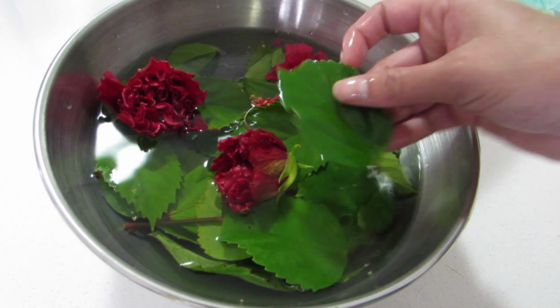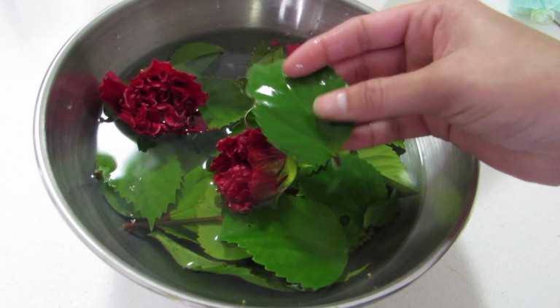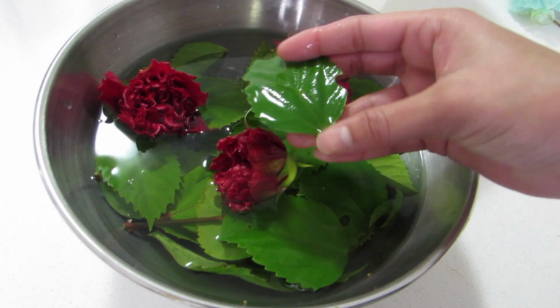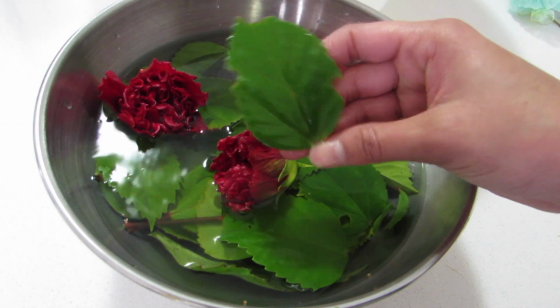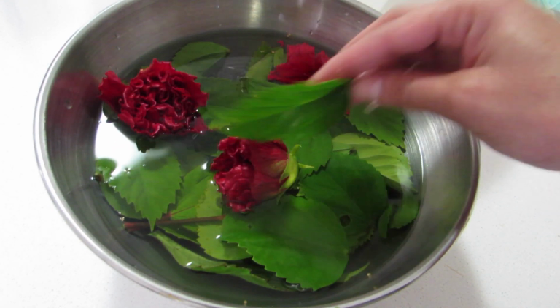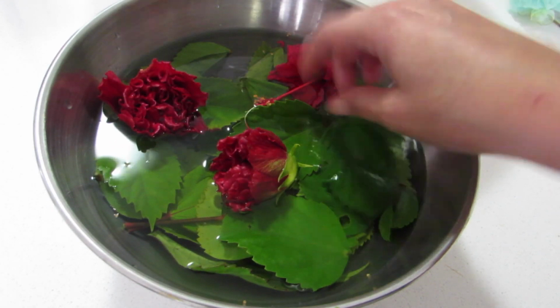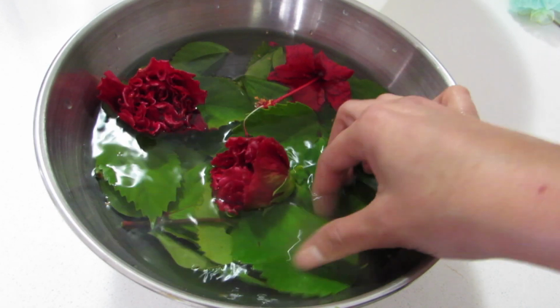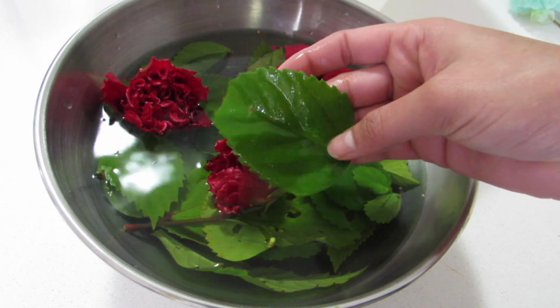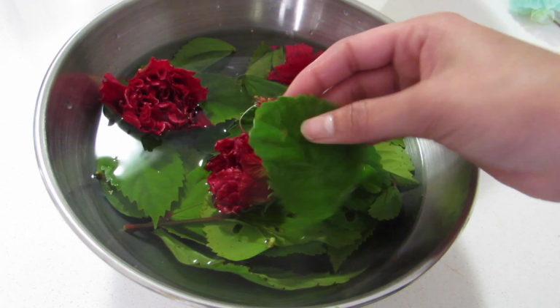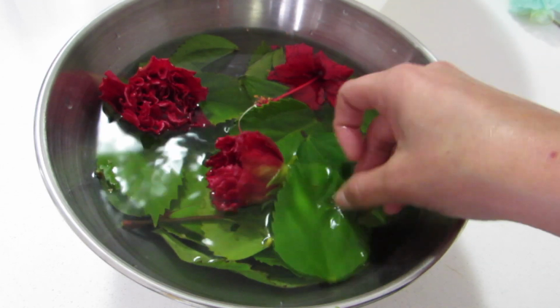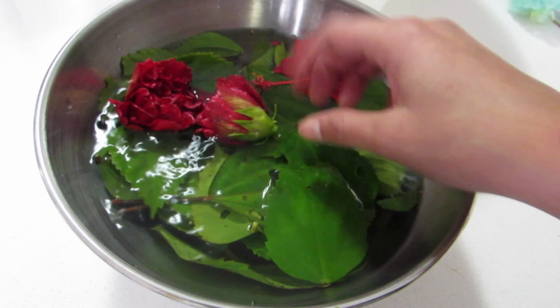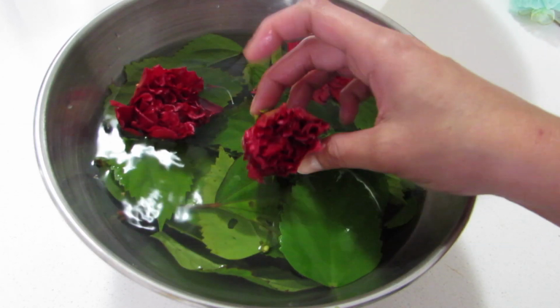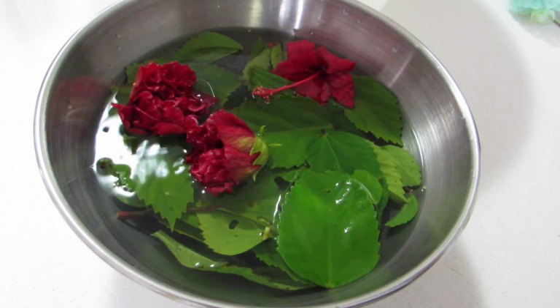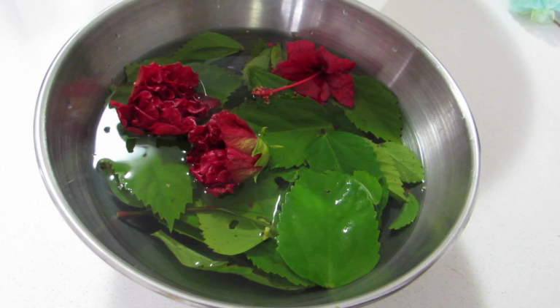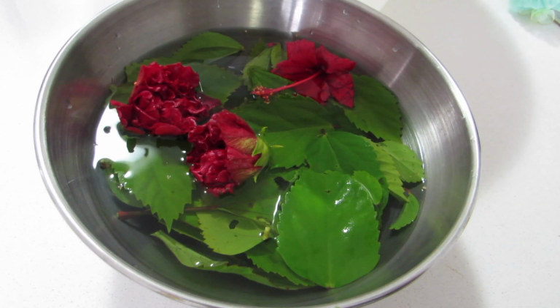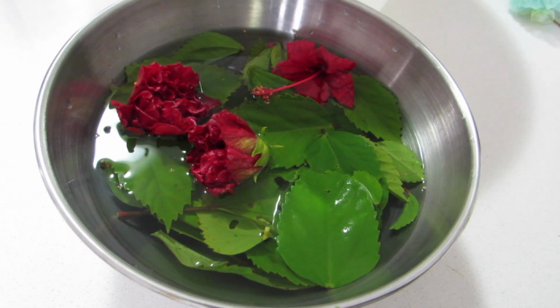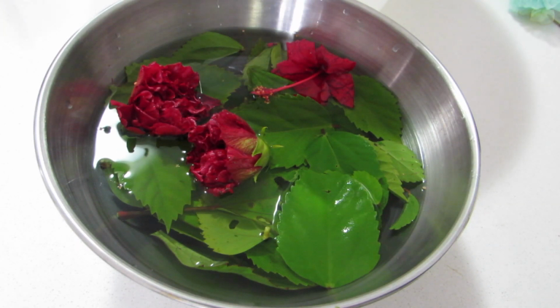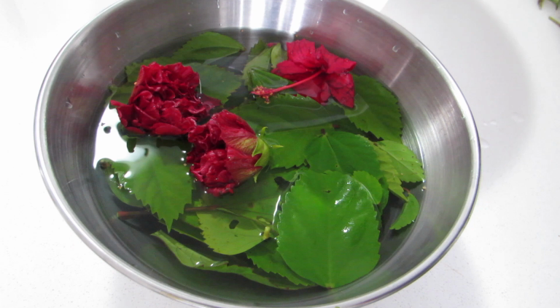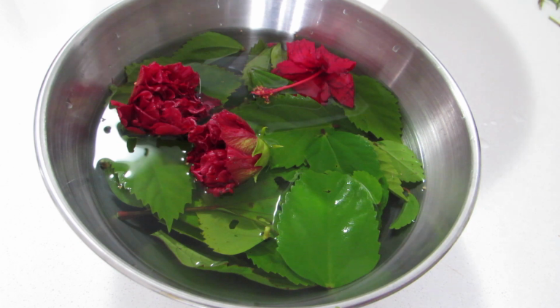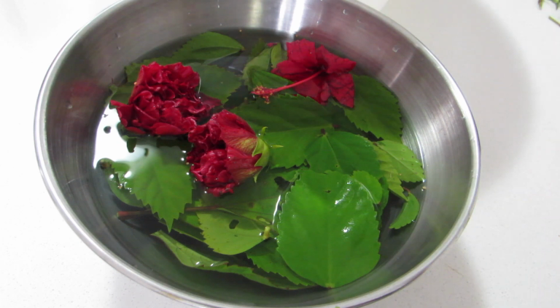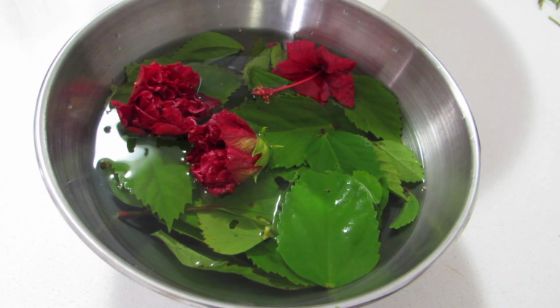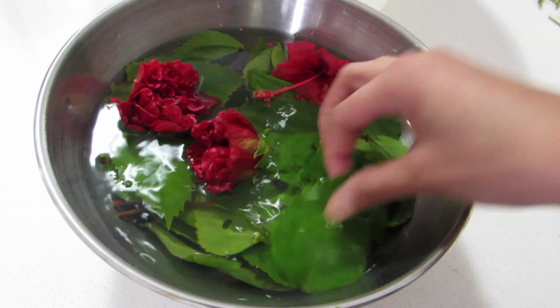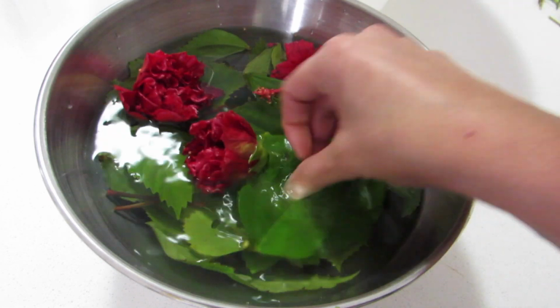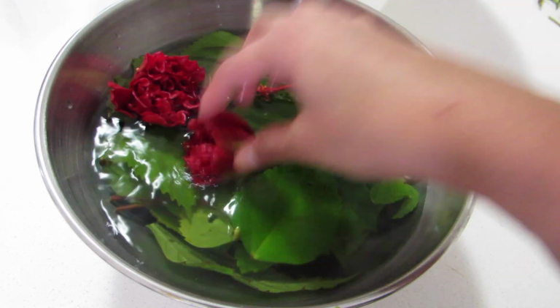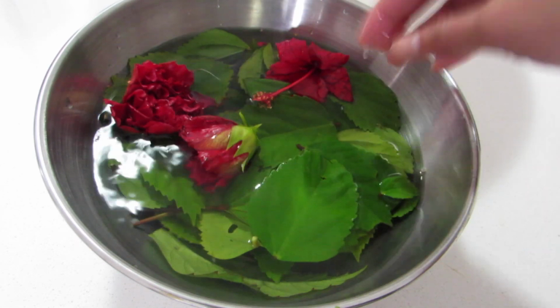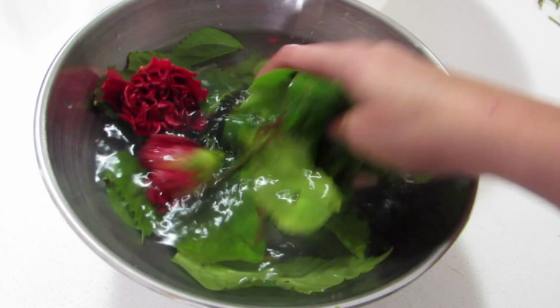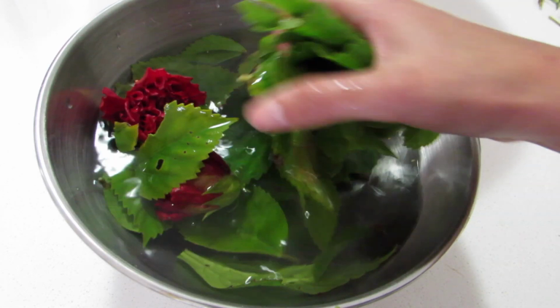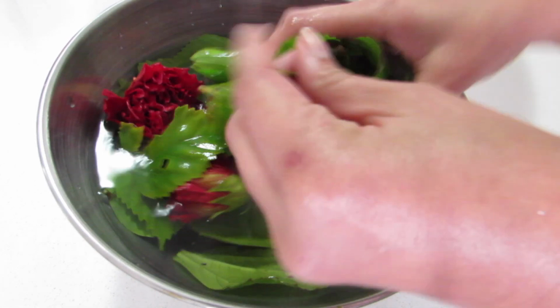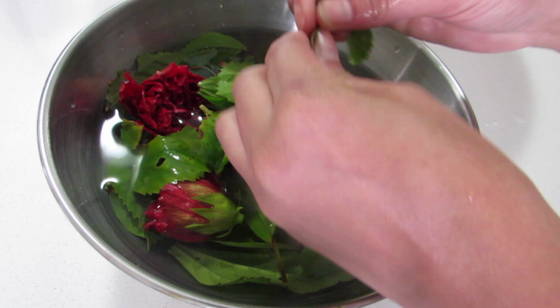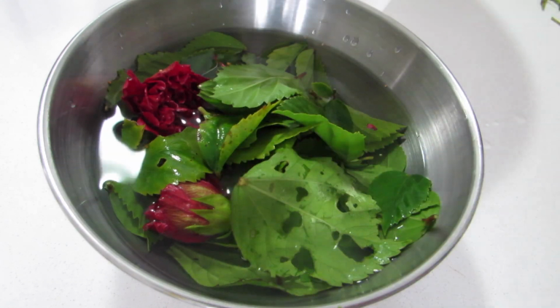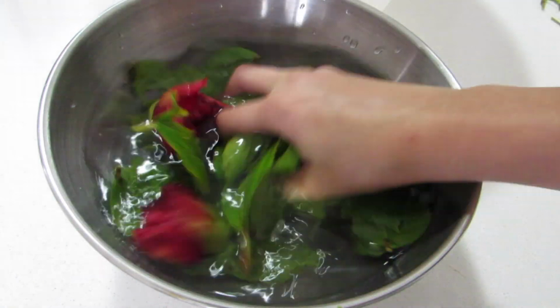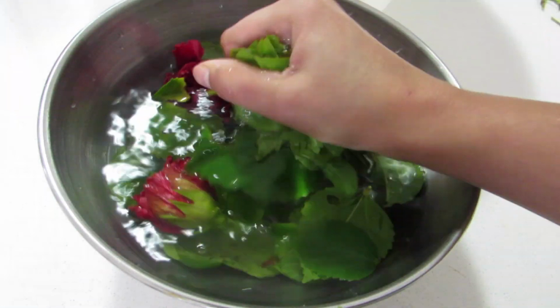First of all, wash it properly with water to remove any soil and dirt, and then soak the leaves and flowers for 10 minutes. Here I have already washed and soaked them for 10 minutes.